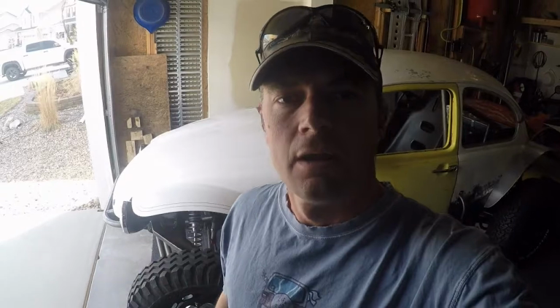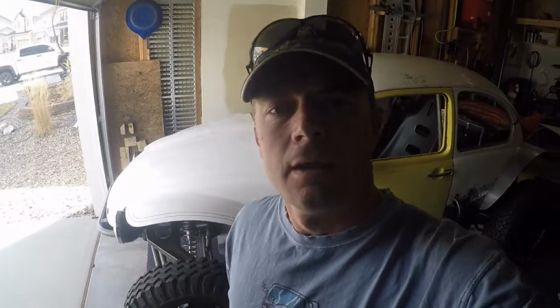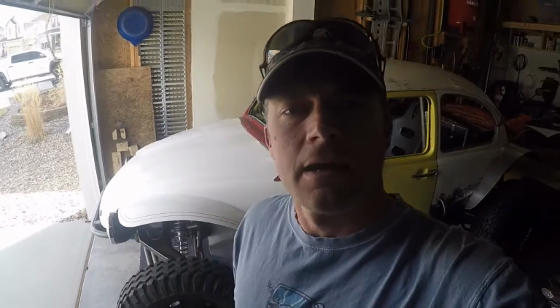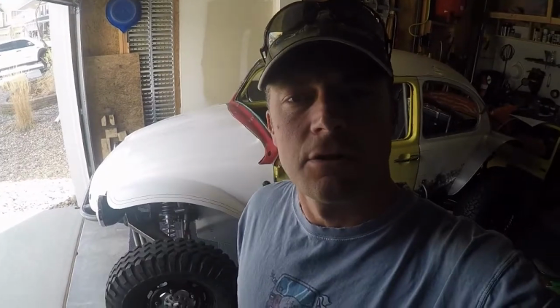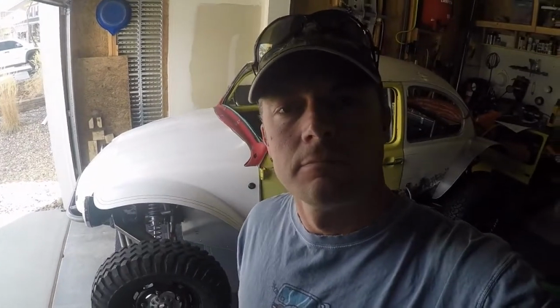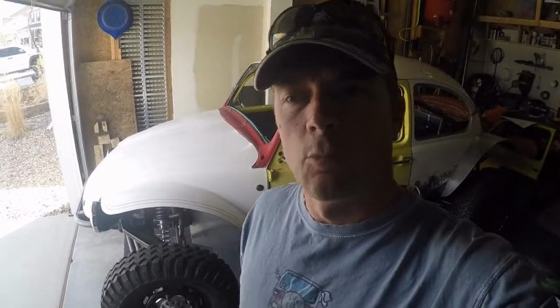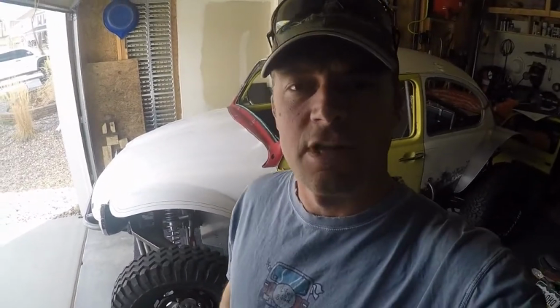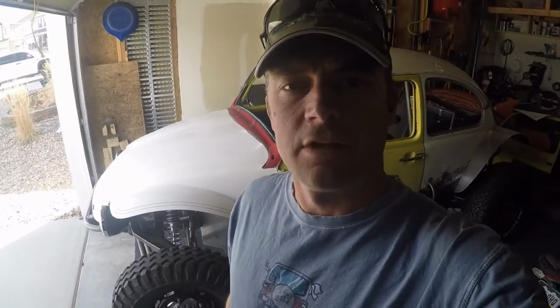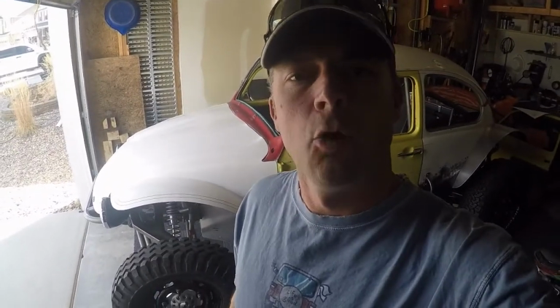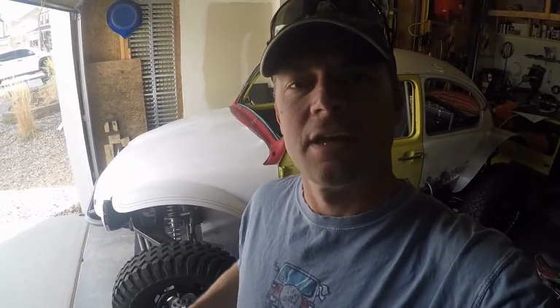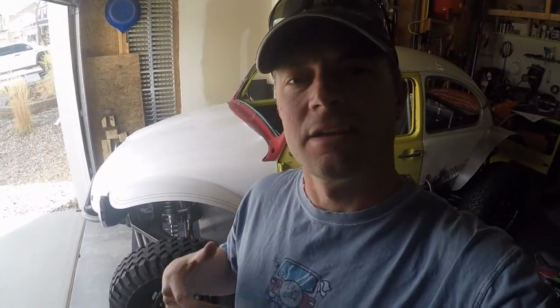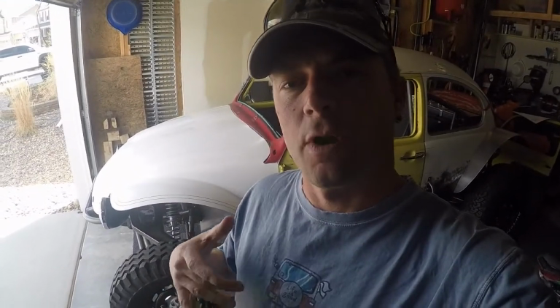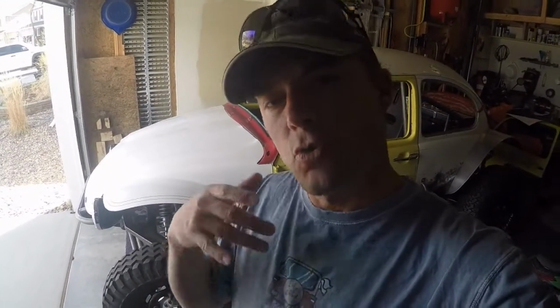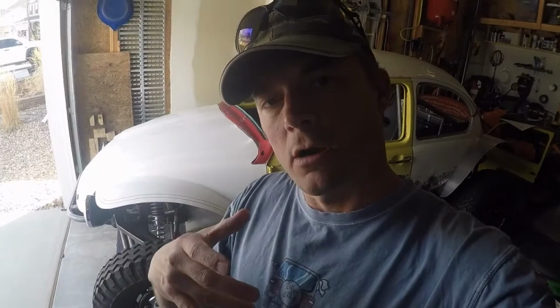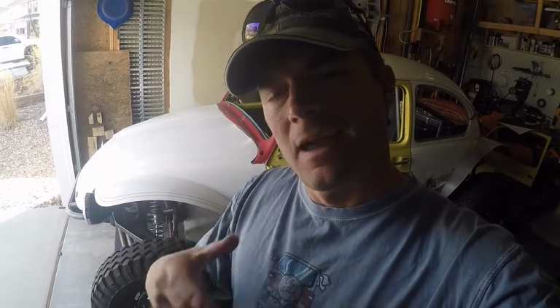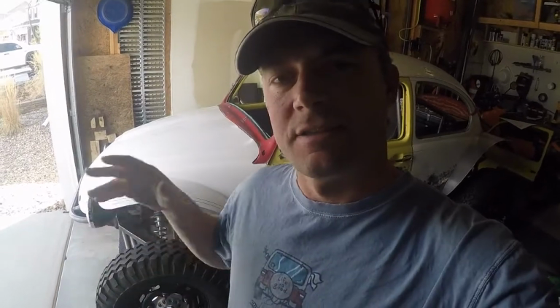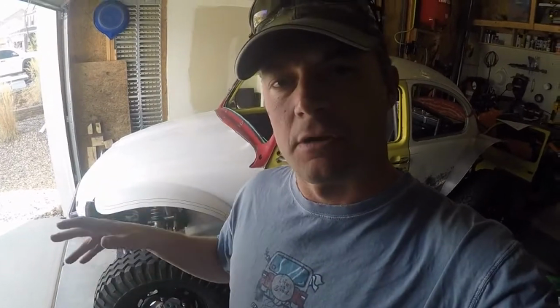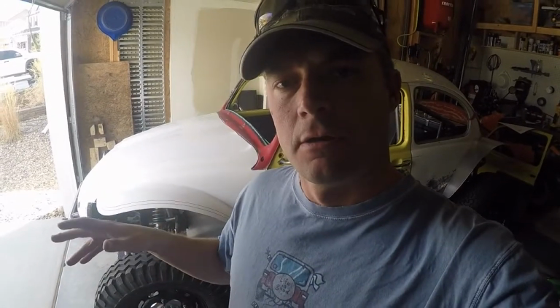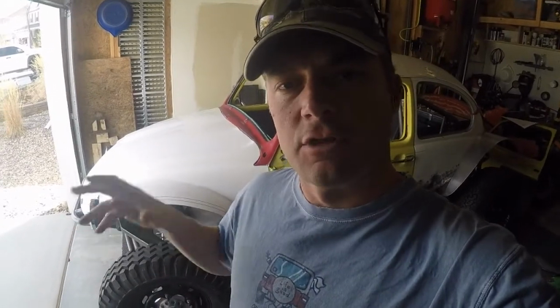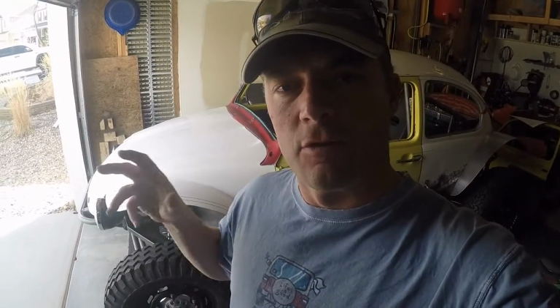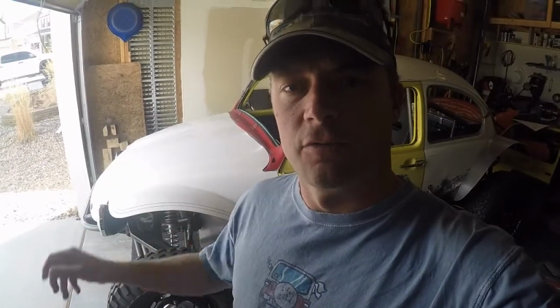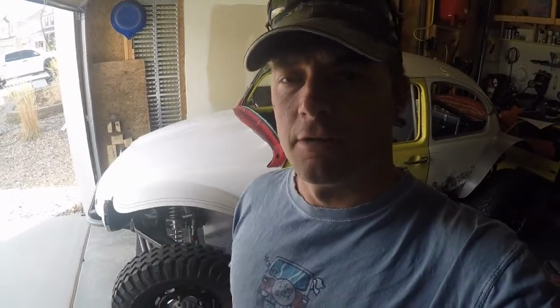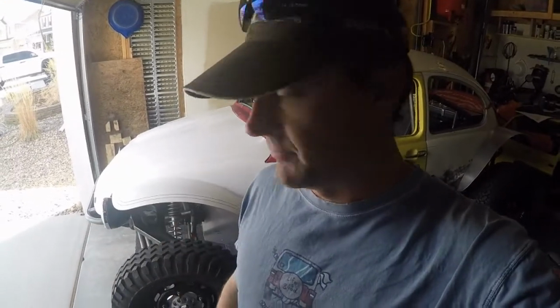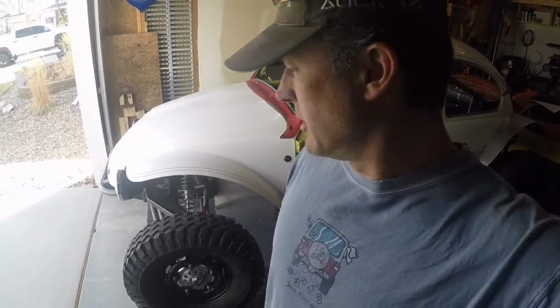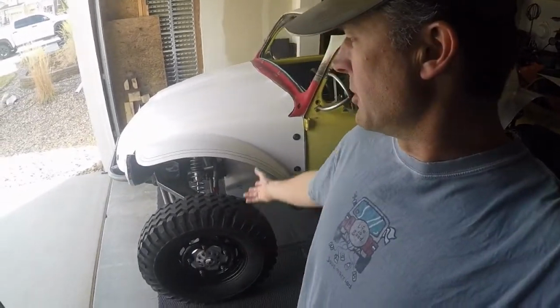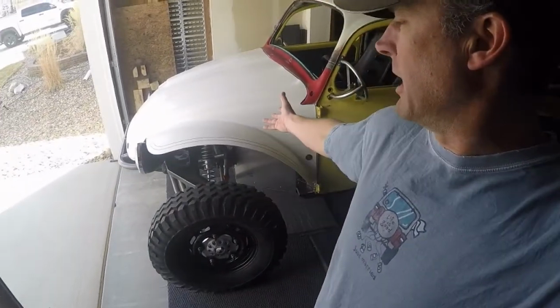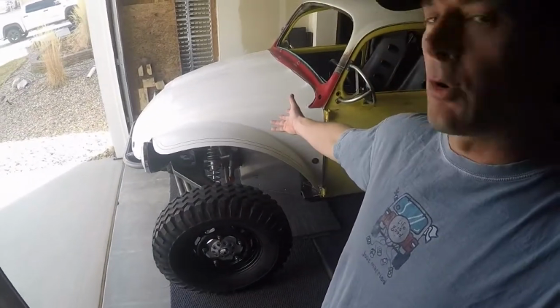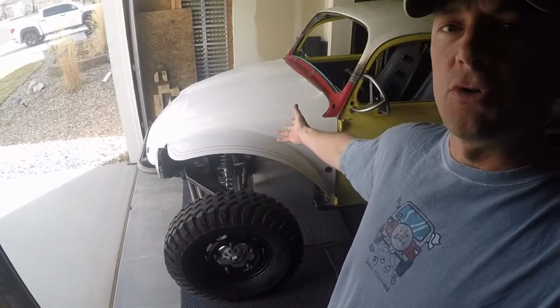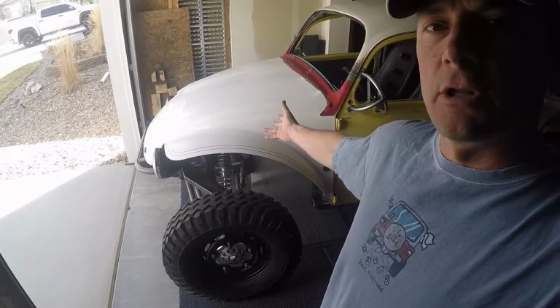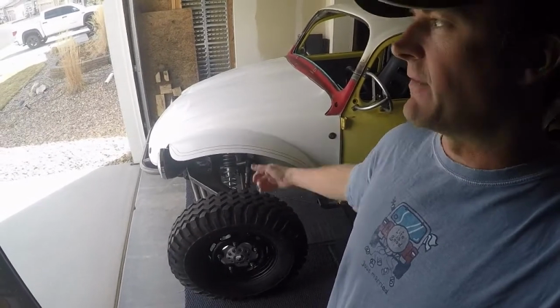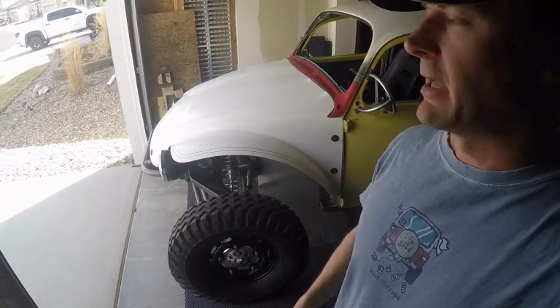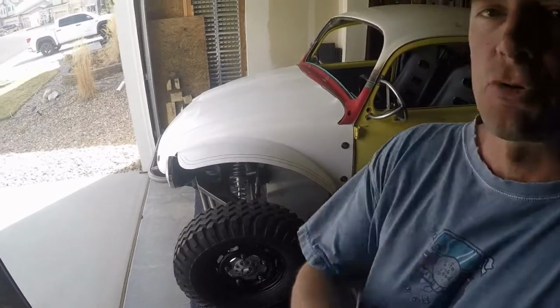Hey guys, how's it going? Hope everybody's having a good day. Hope it's as nice where you are as it is here, because we're having a beautiful day here. I'm going to do a little bit of fiberglass trimming on my one-piece front end.